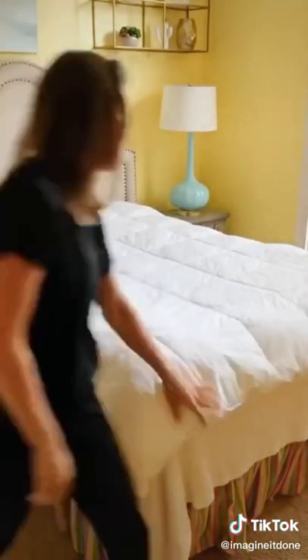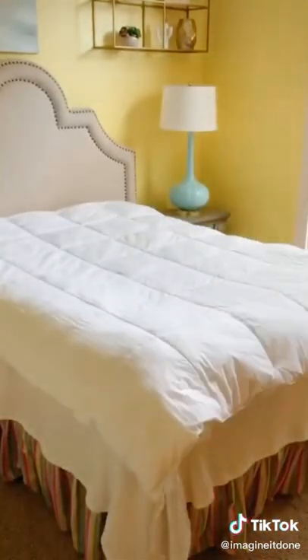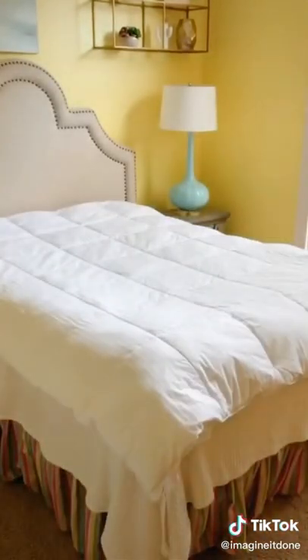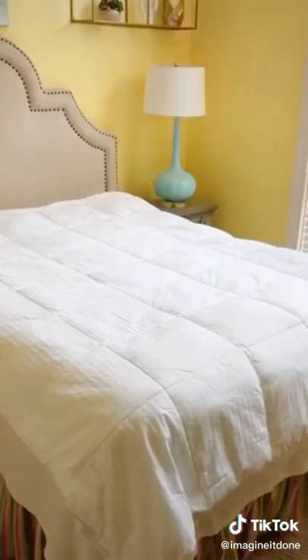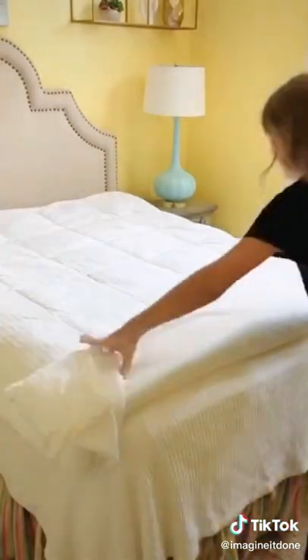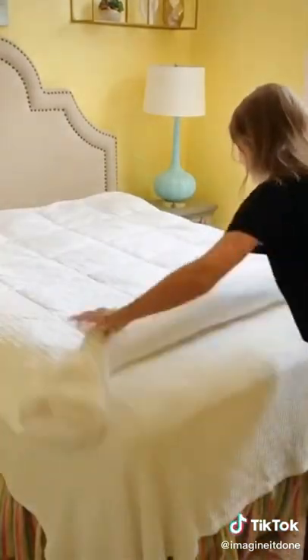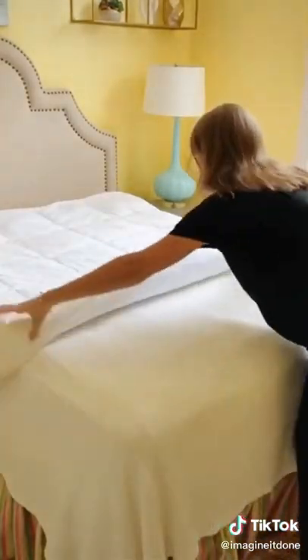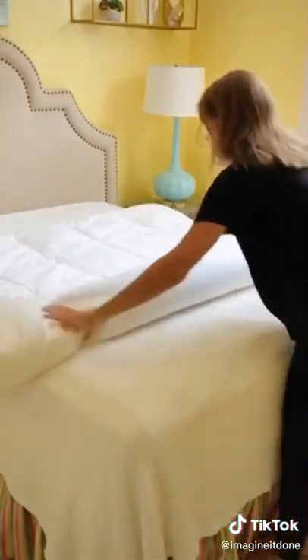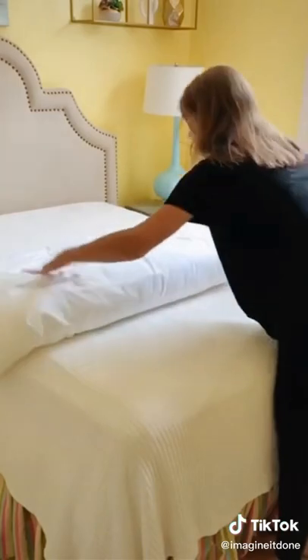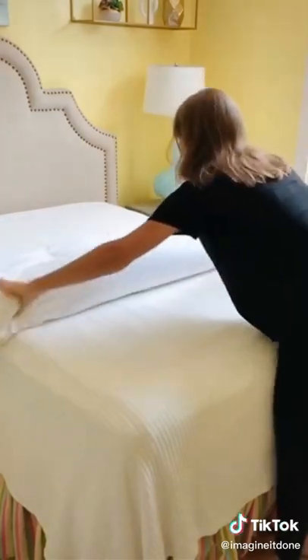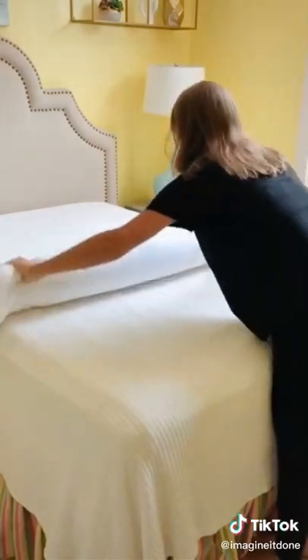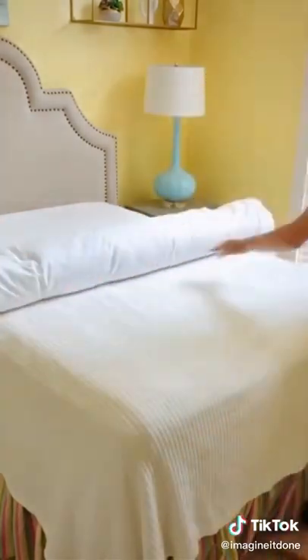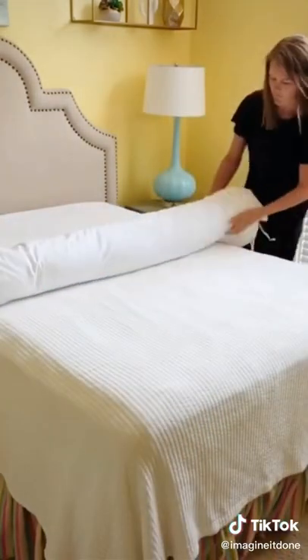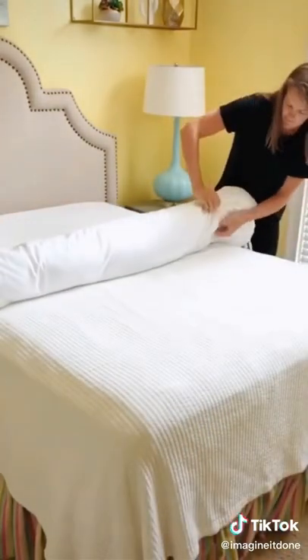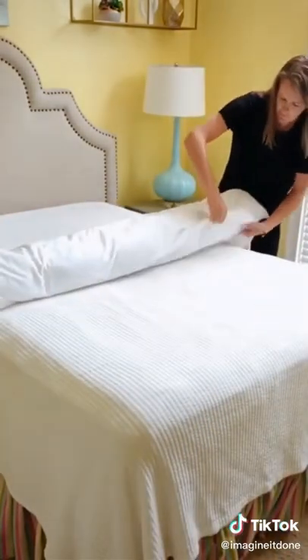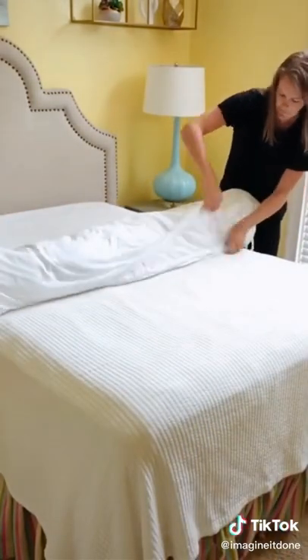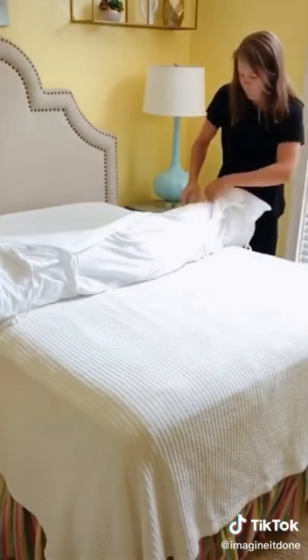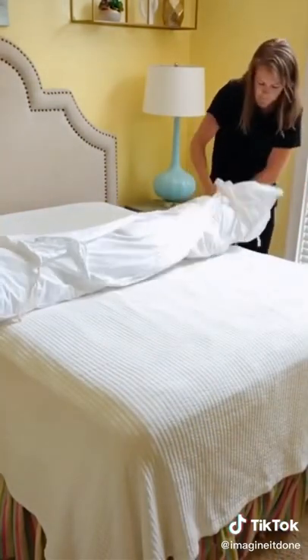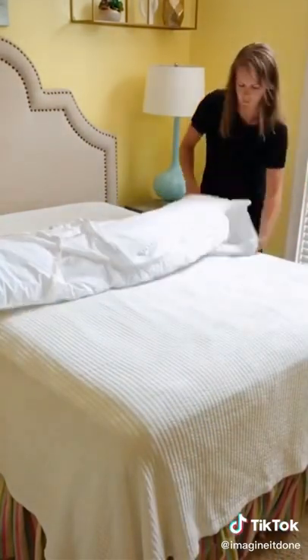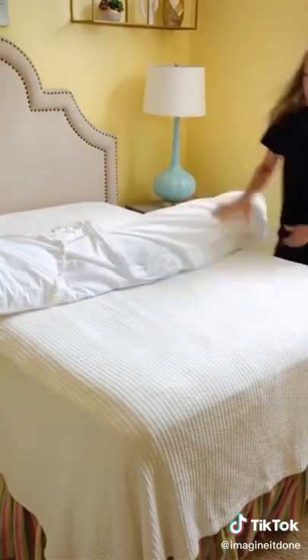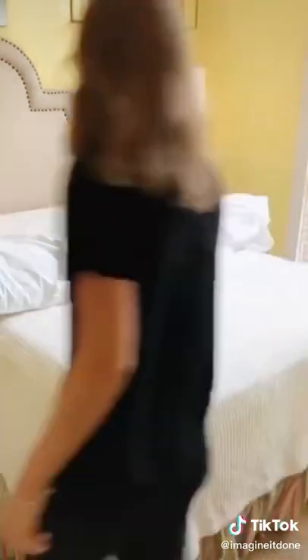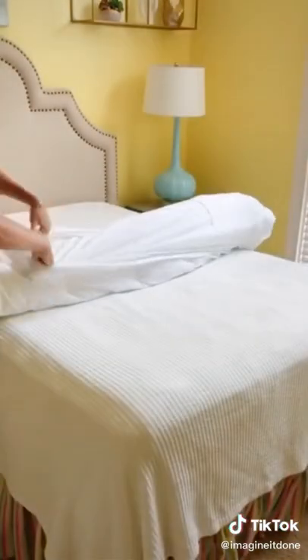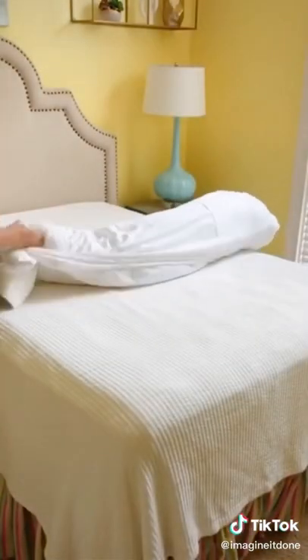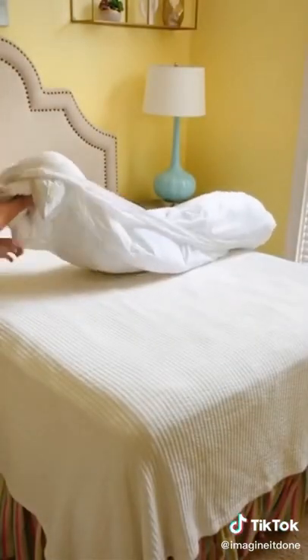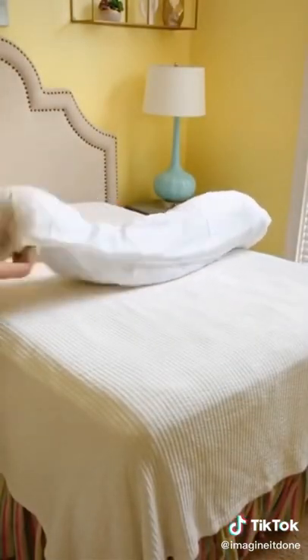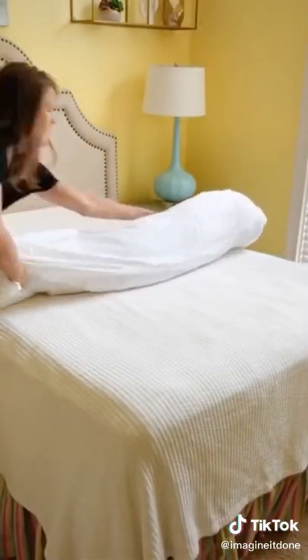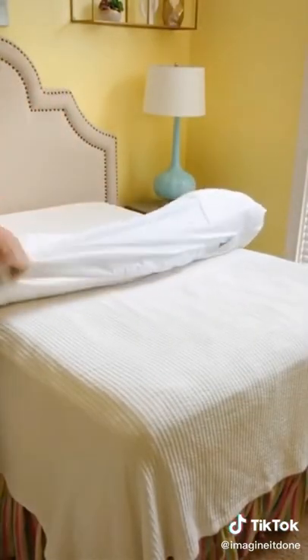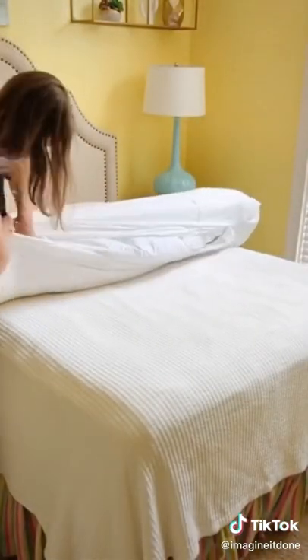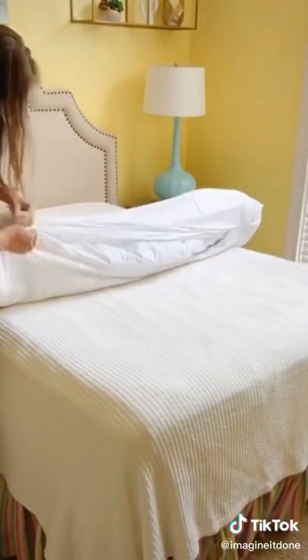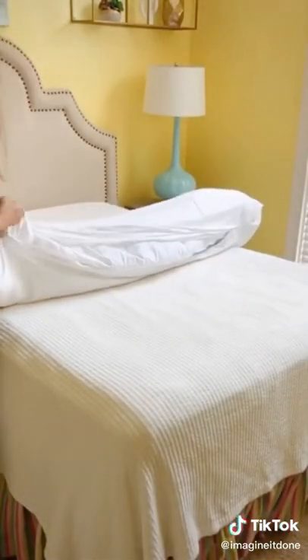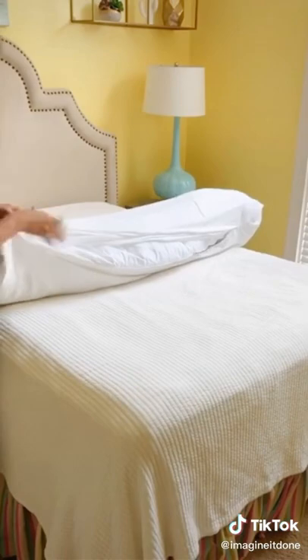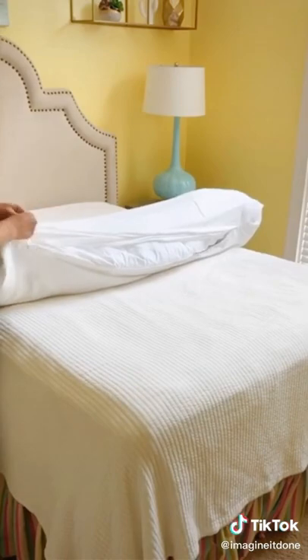Once everything is lined up evenly, starting at one end of the bed, roll both the duvet and the comforter together towards the other end of the bed. Once you've finished rolling, invert the duvet cover opening around the end of both sides of the bundle. This is just like you would do for a sandwich baggie.